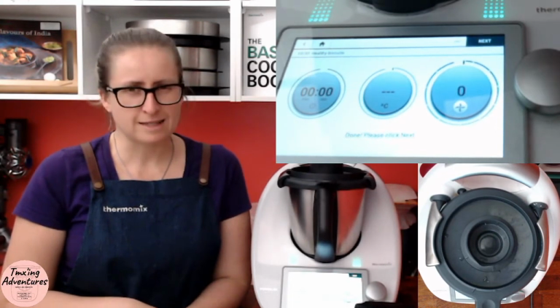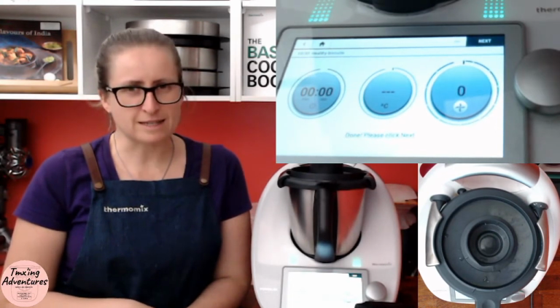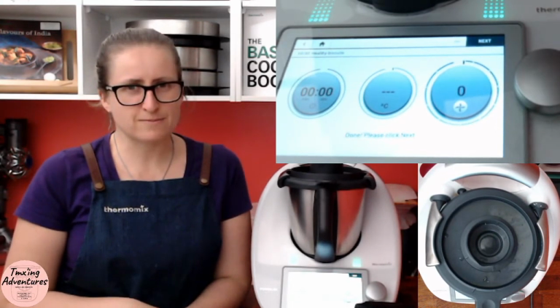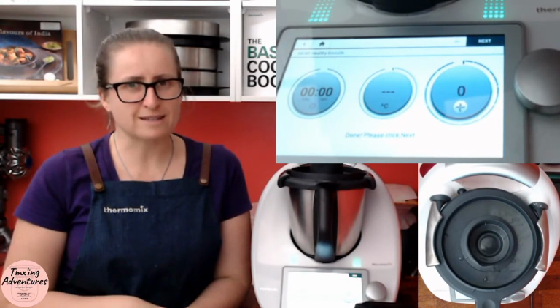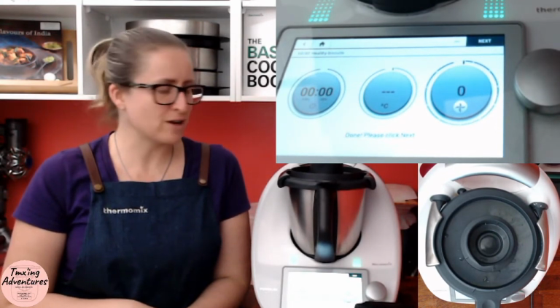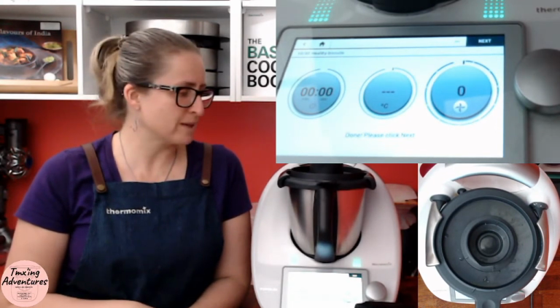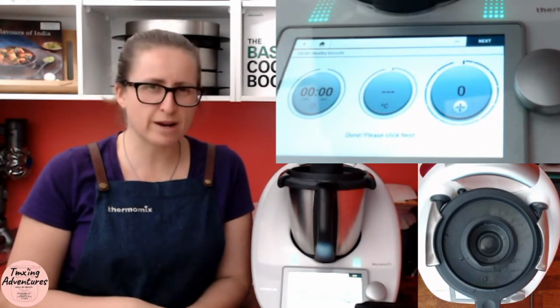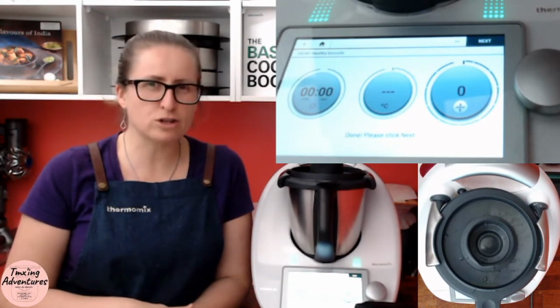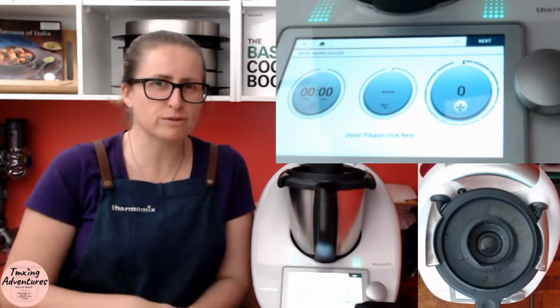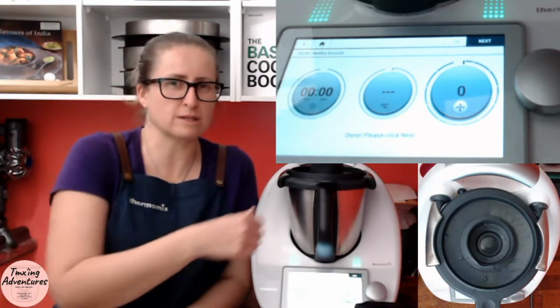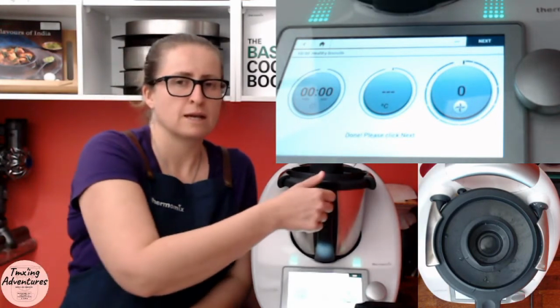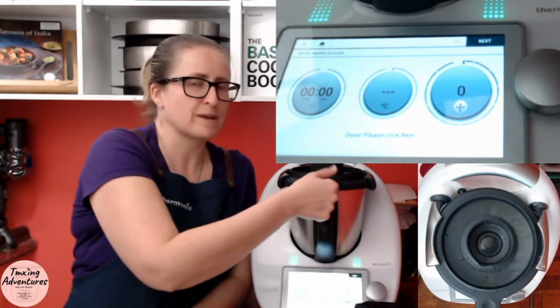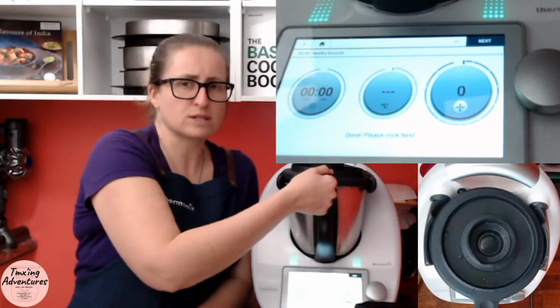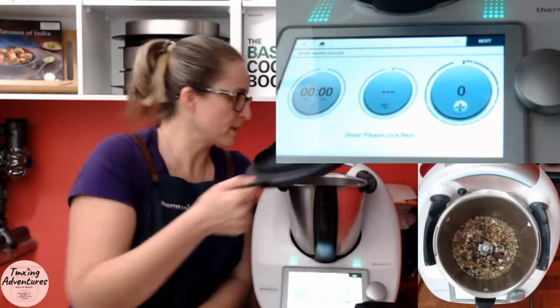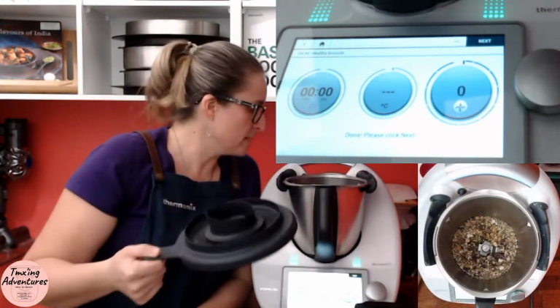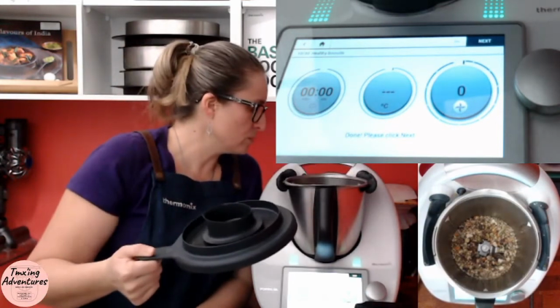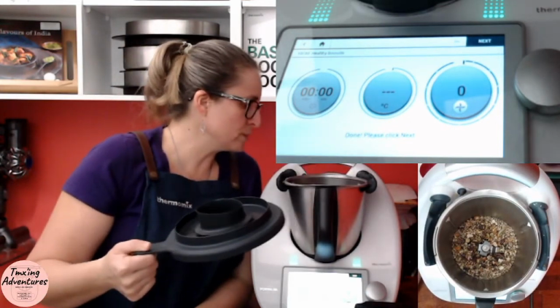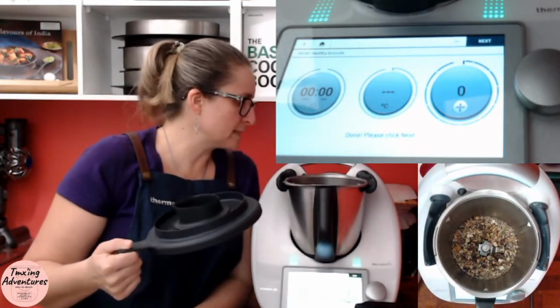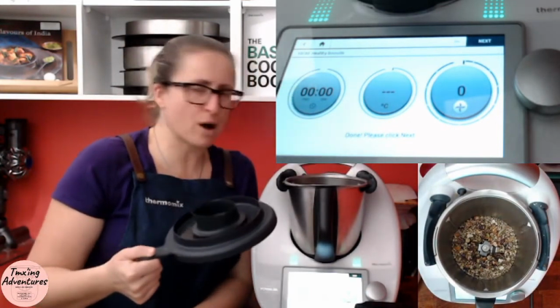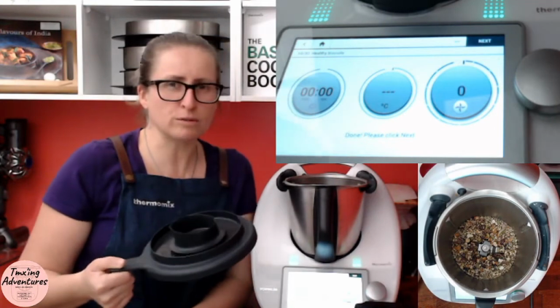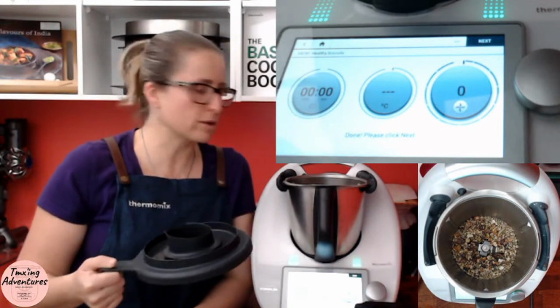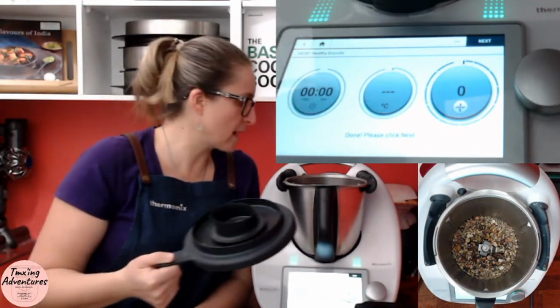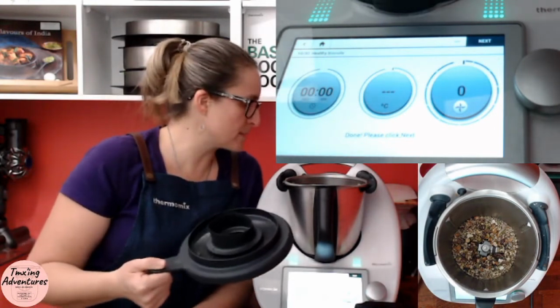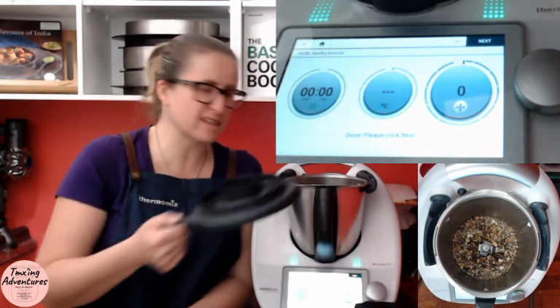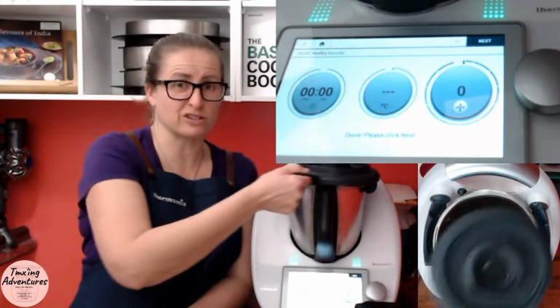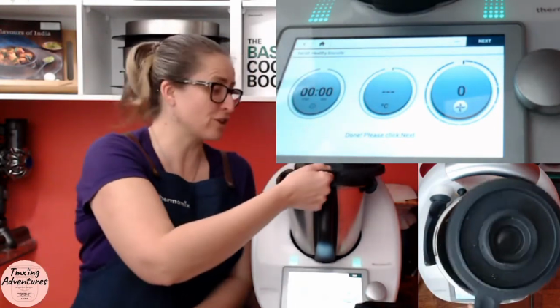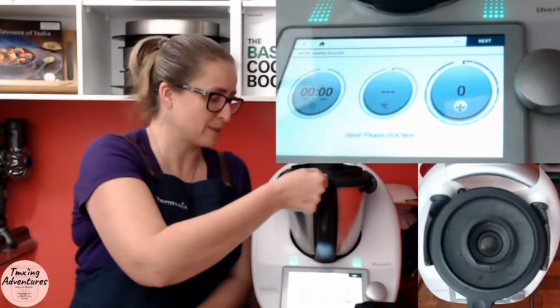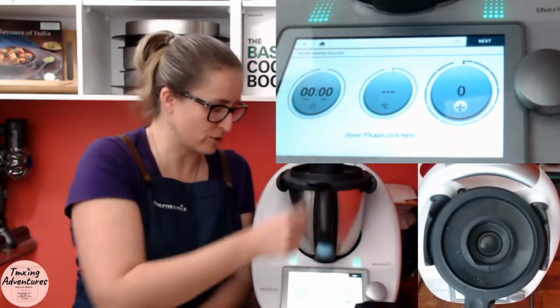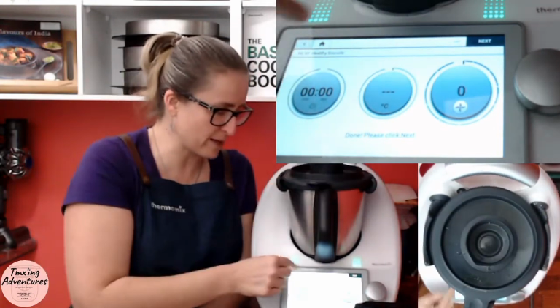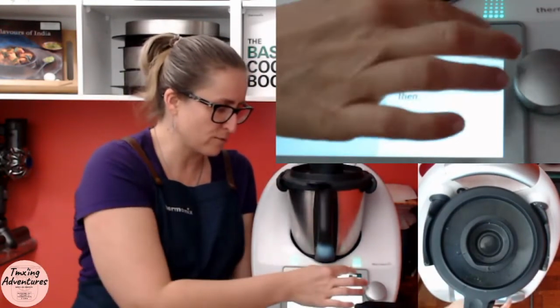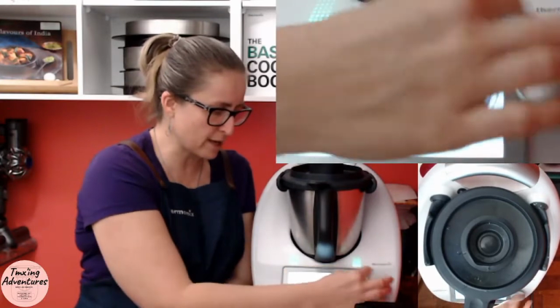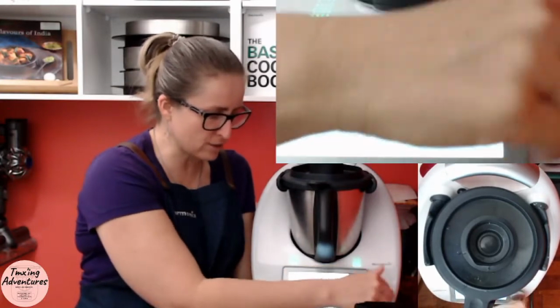That was another five seconds at speed five — I usually do three lots. Speed five is a good chopping speed. I'll go a little bit longer though; there are a couple of big bits in there. Back and forward one last time.